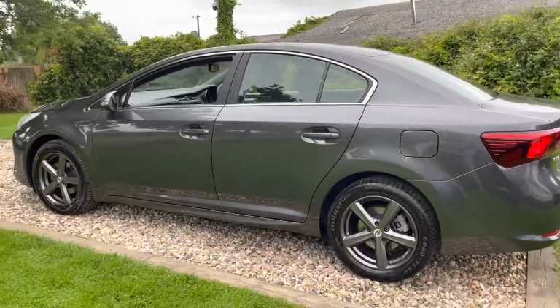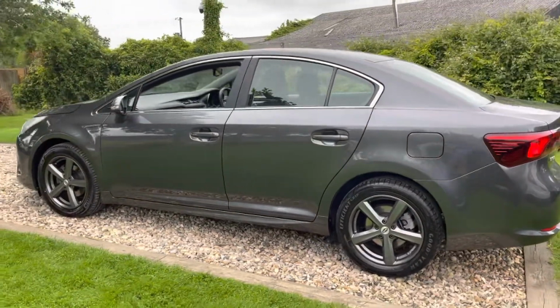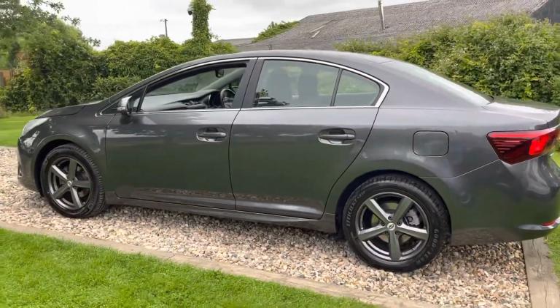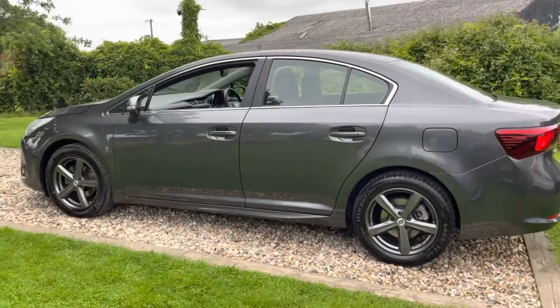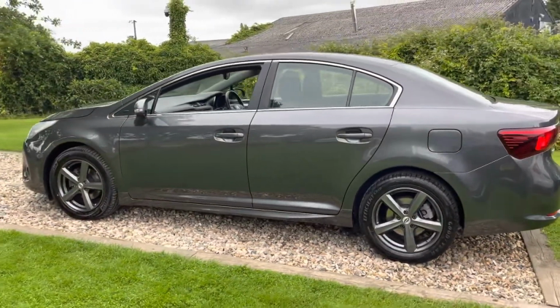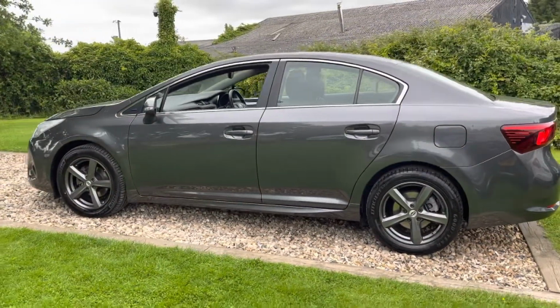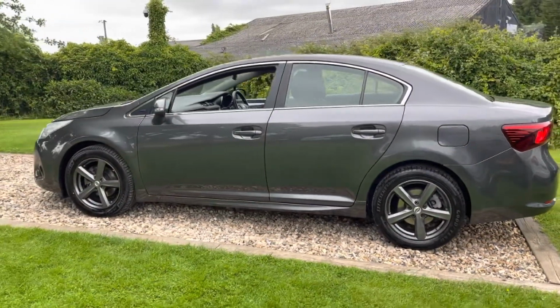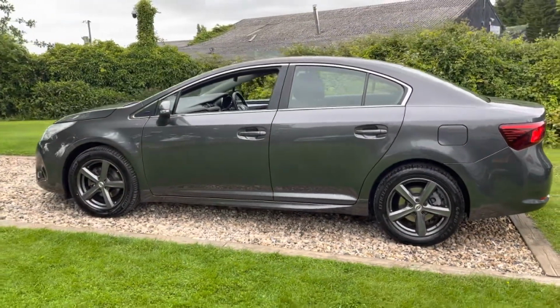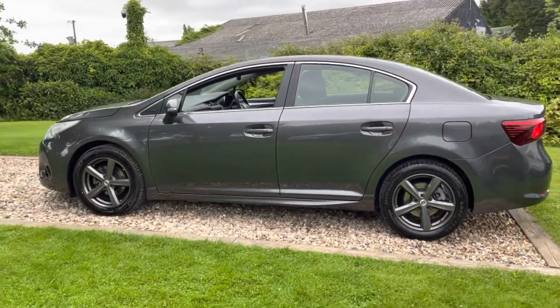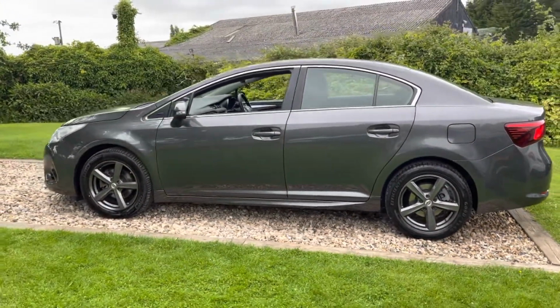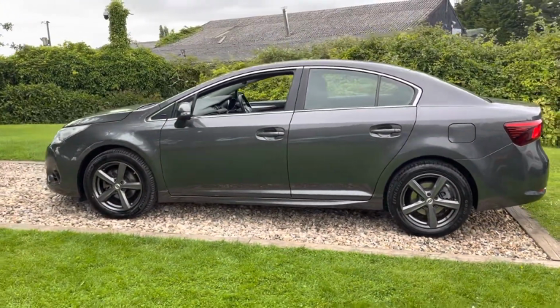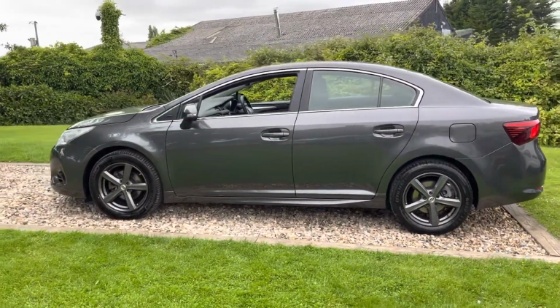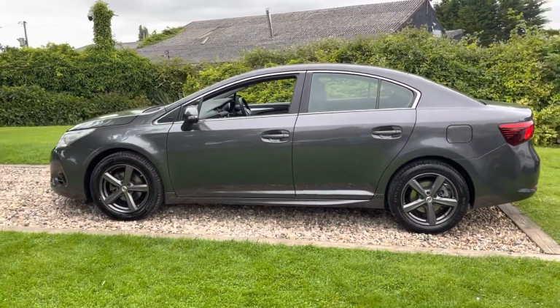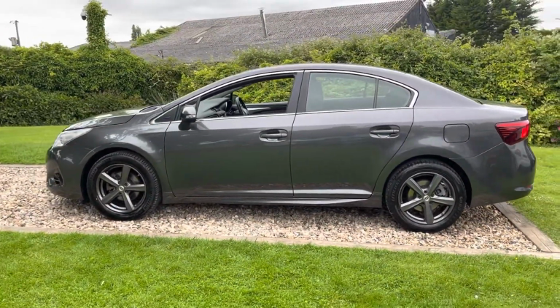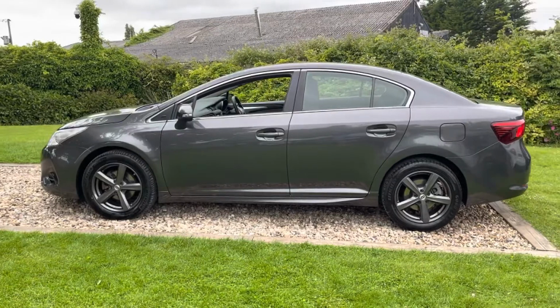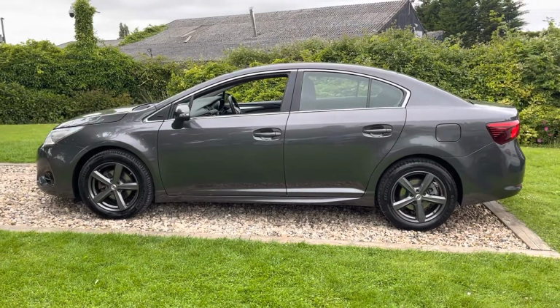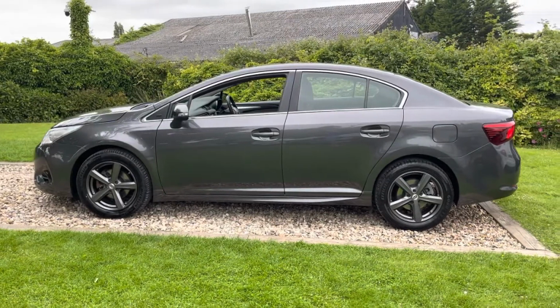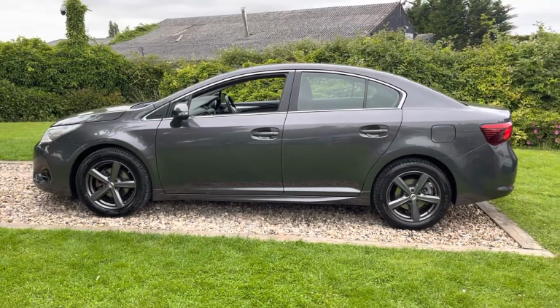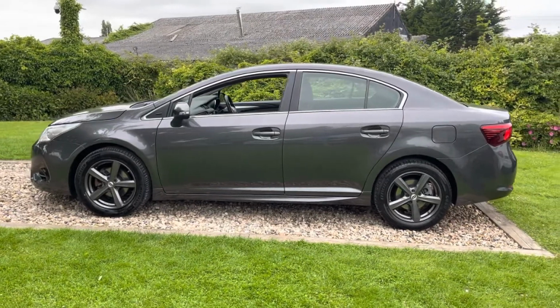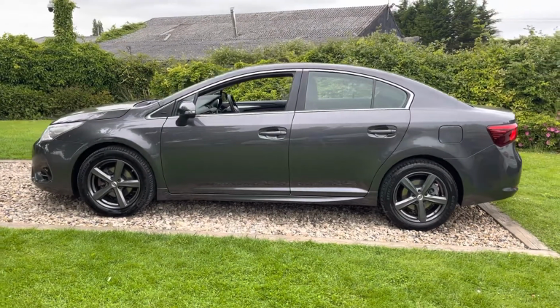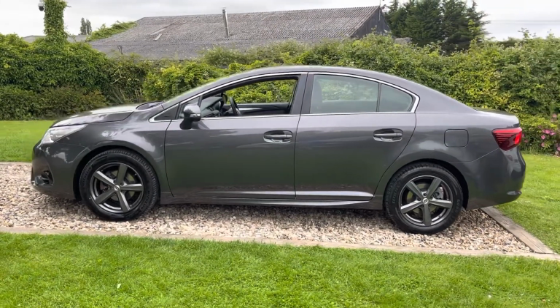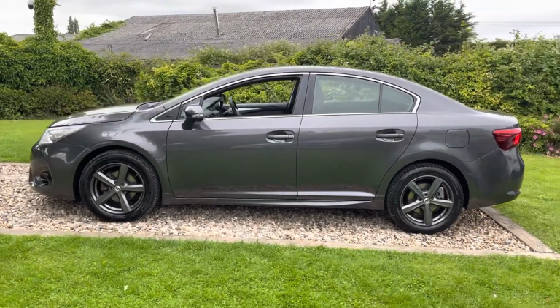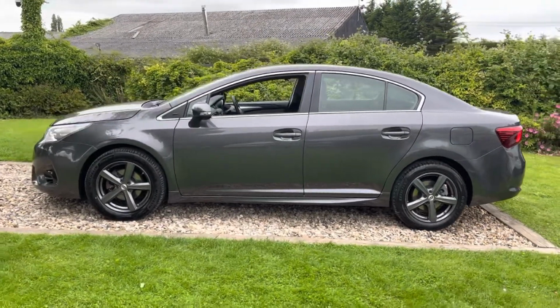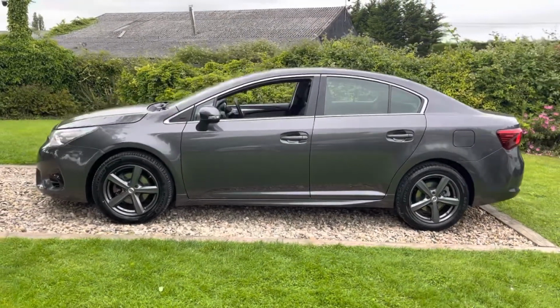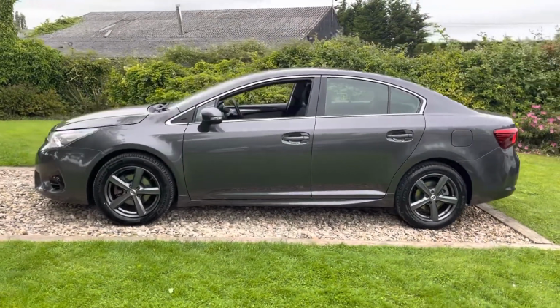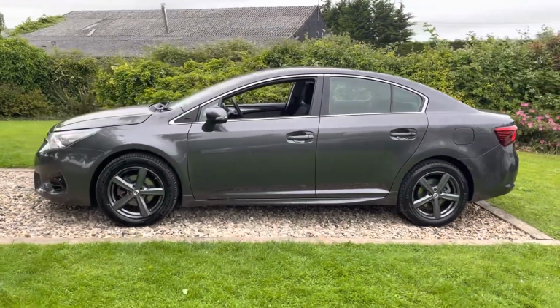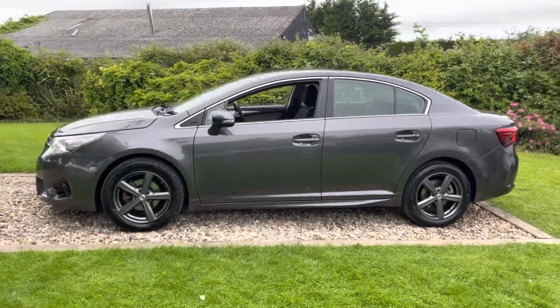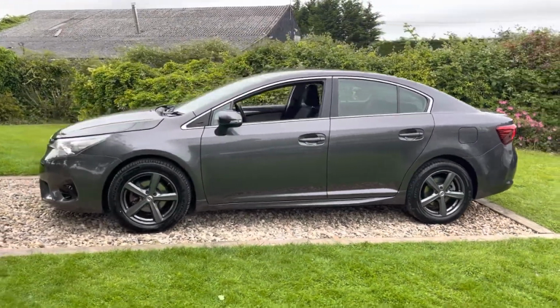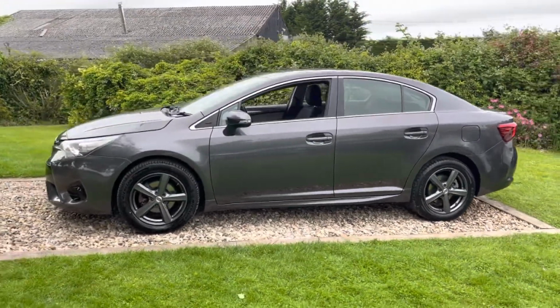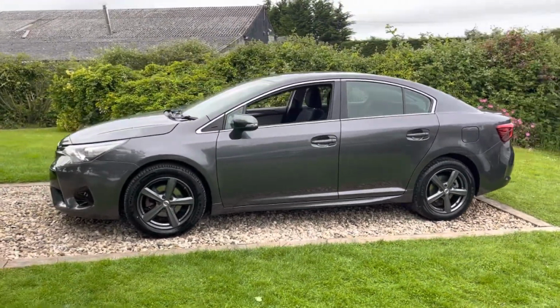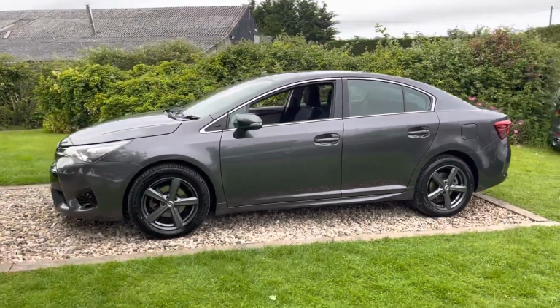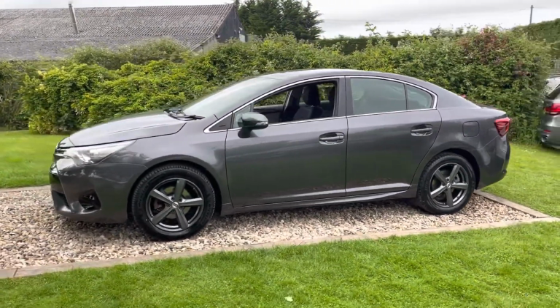This does 50 MPG, six-speed manual, I think it's £30 a year road fund licence, and is ULEZ-friendly for our London clients. This is going to make a lot of sense to a lot of people.